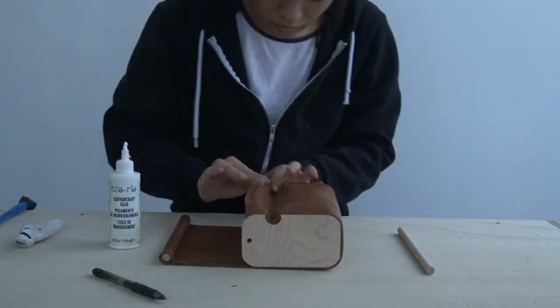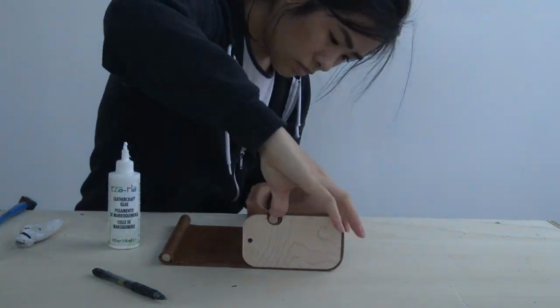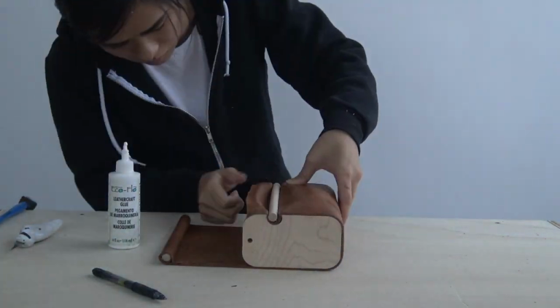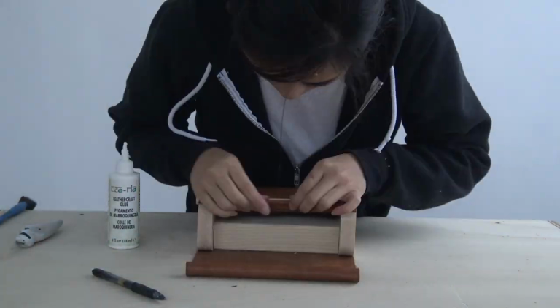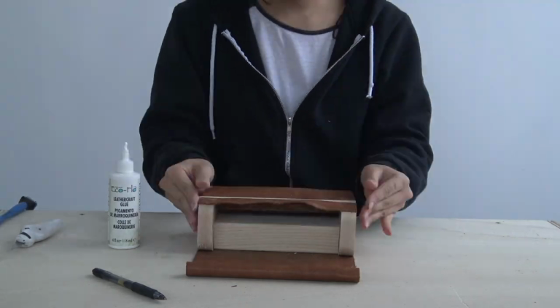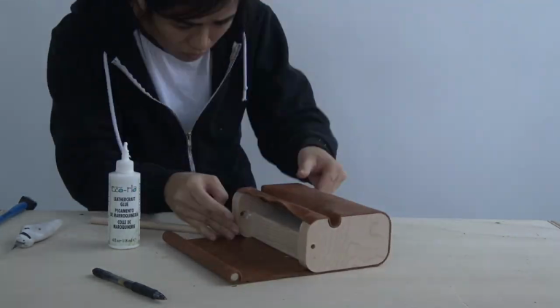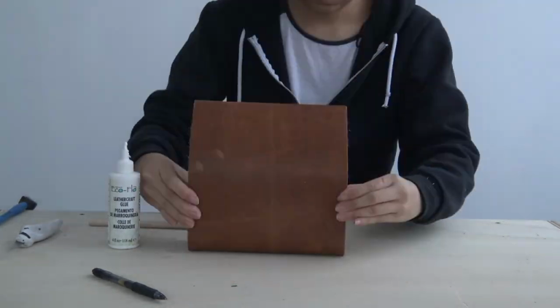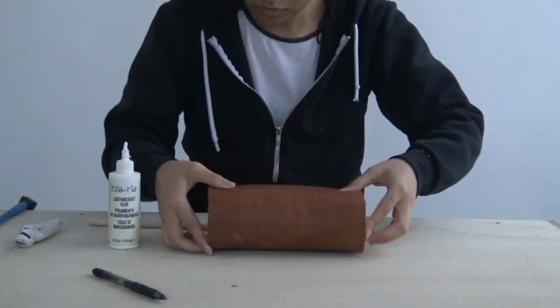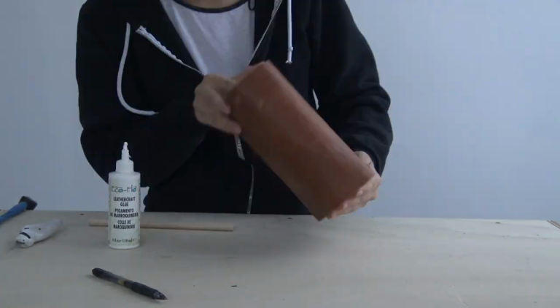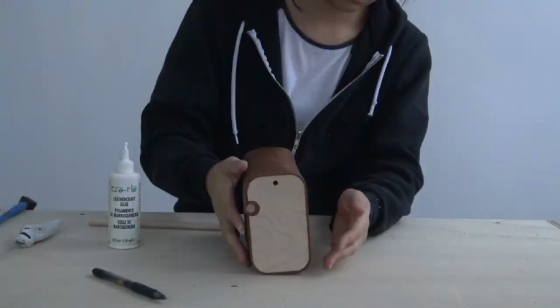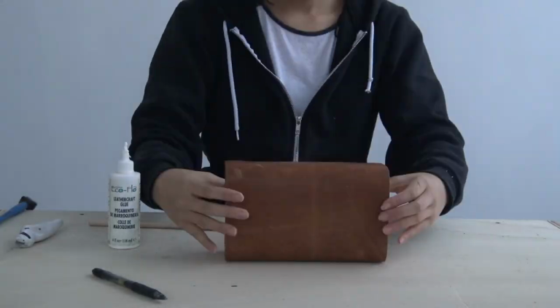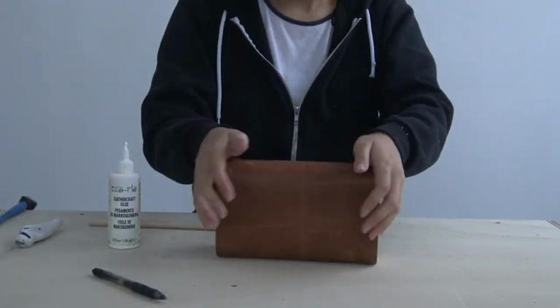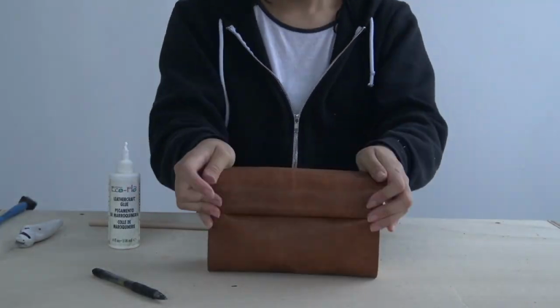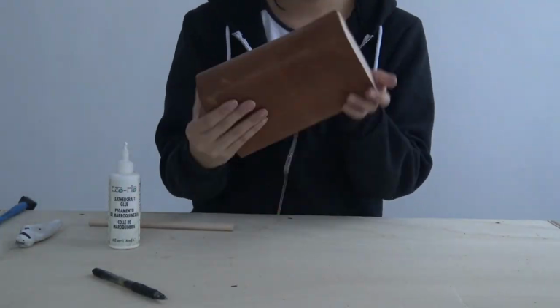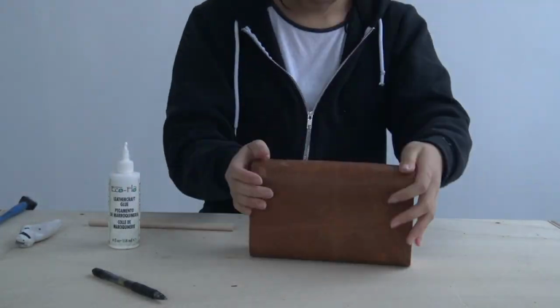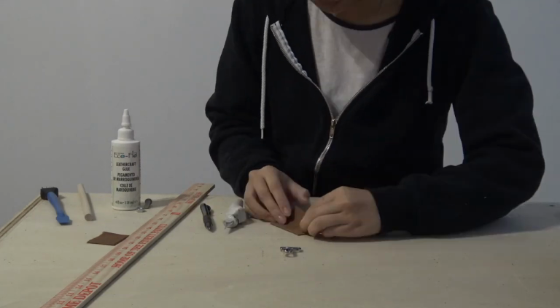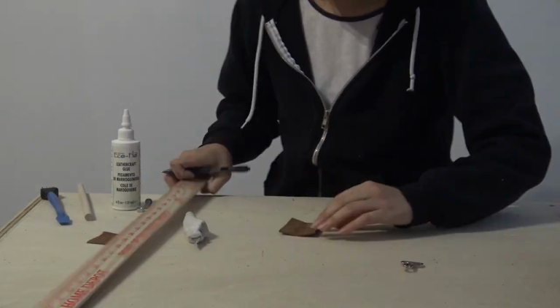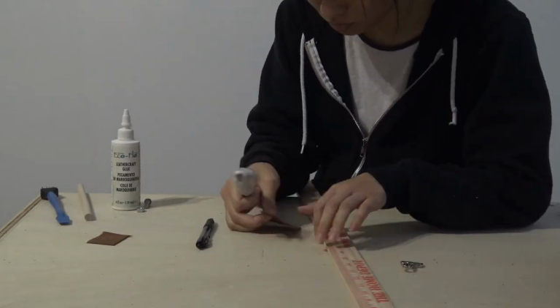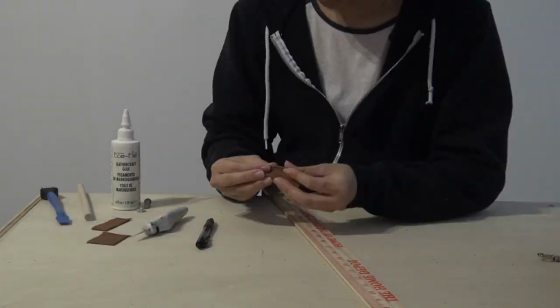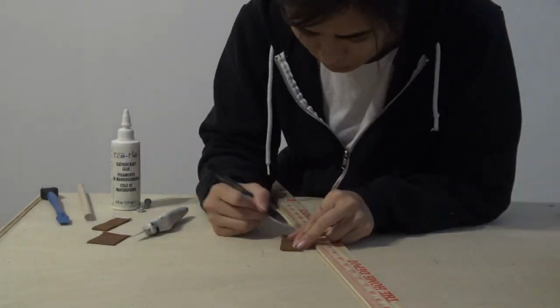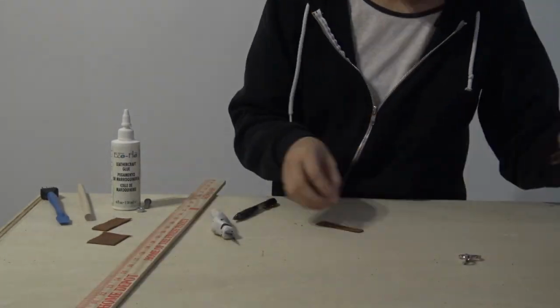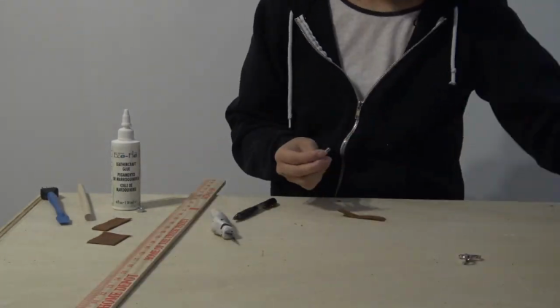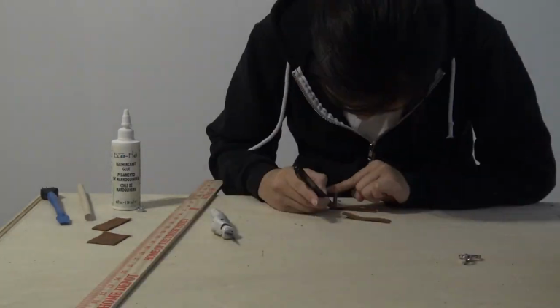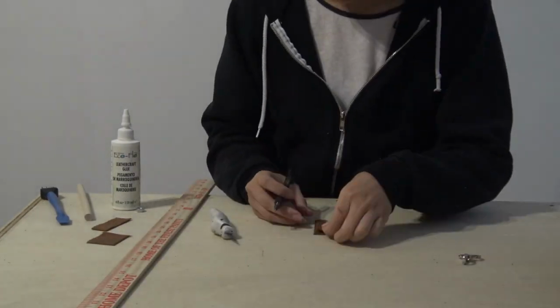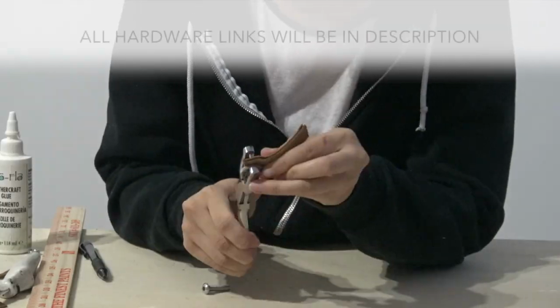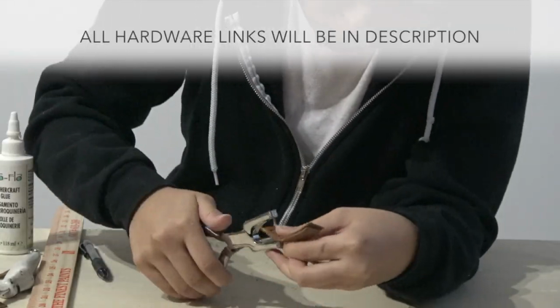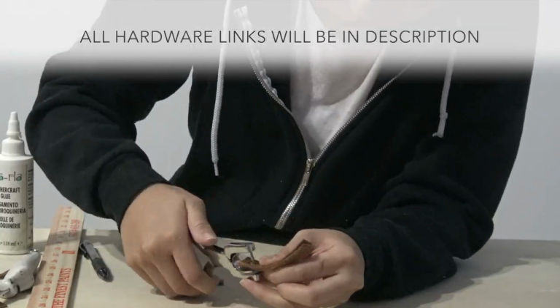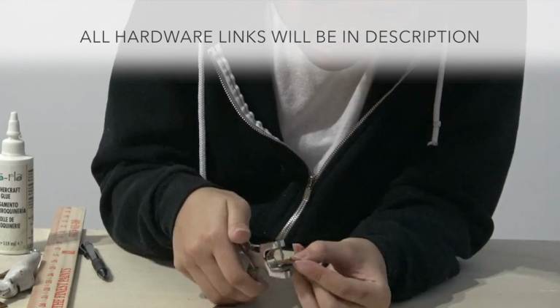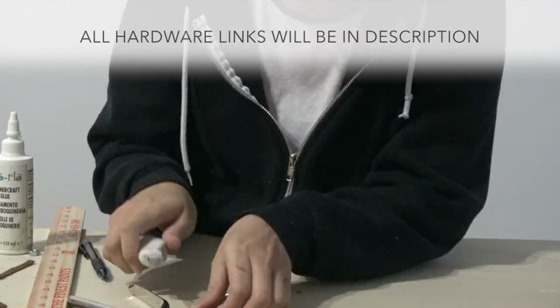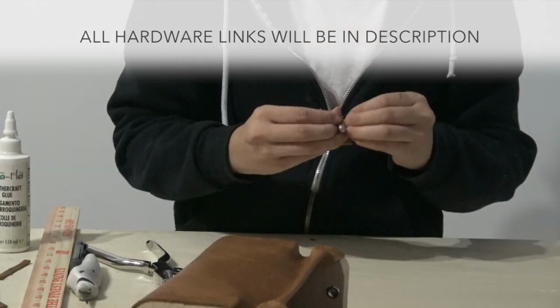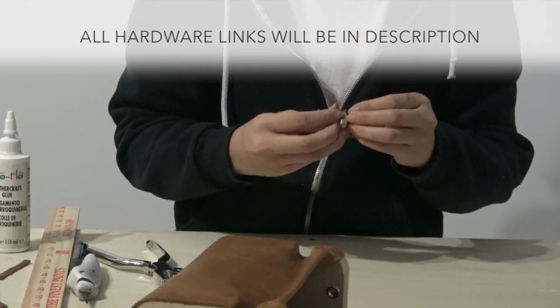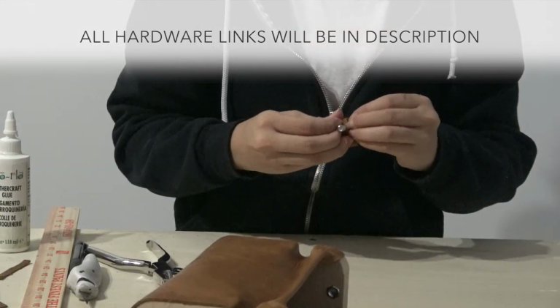I didn't really use any clamps. The key to making this bag is really just working quickly and holding it firmly. I cut little strips of leather to hold the hardware to the bag.